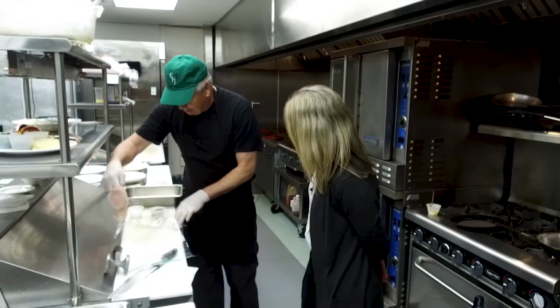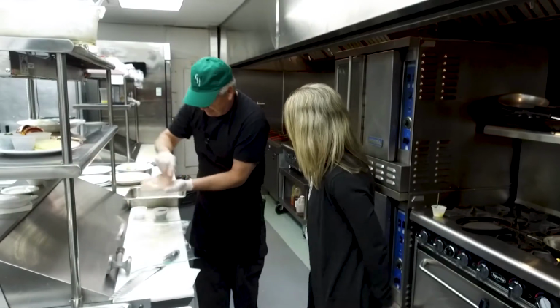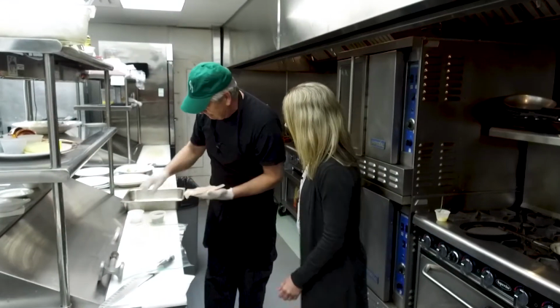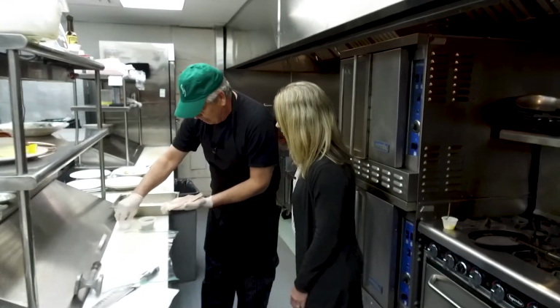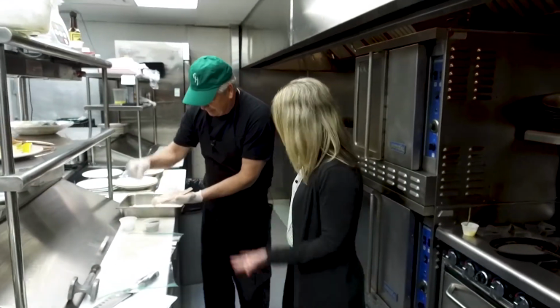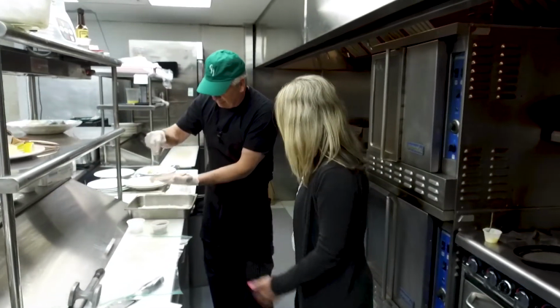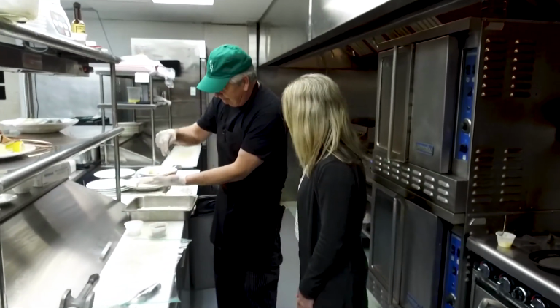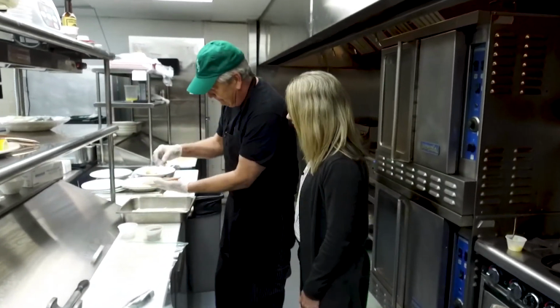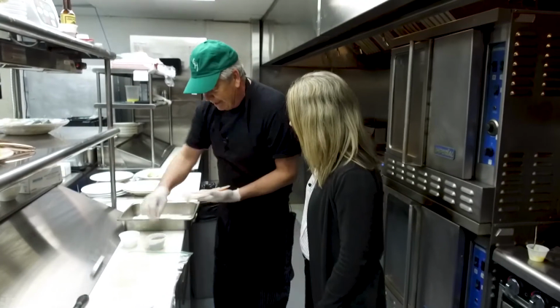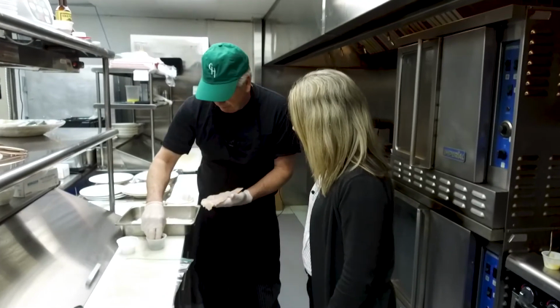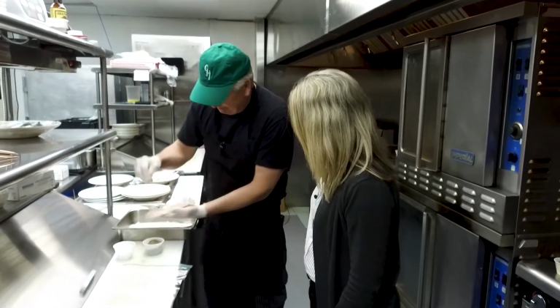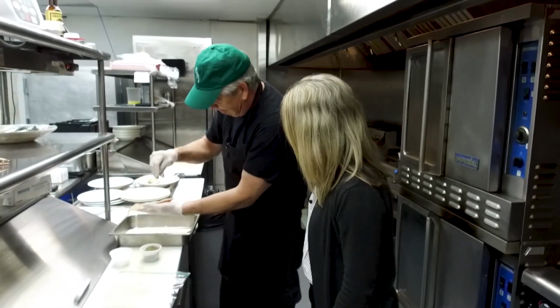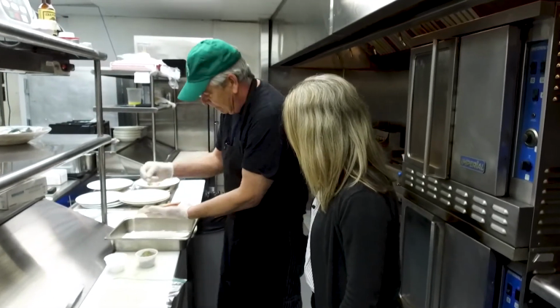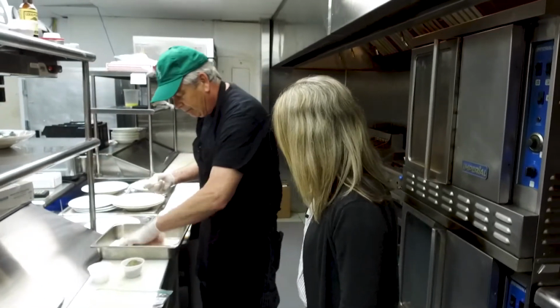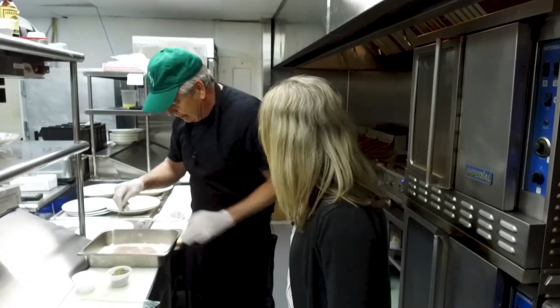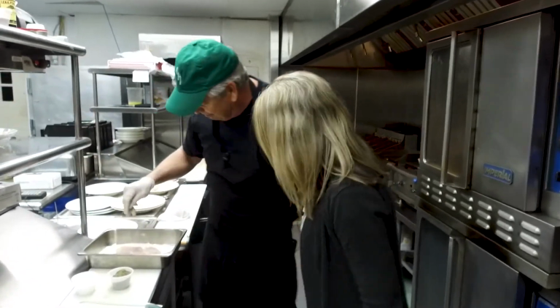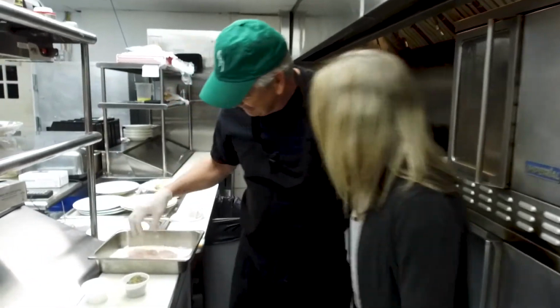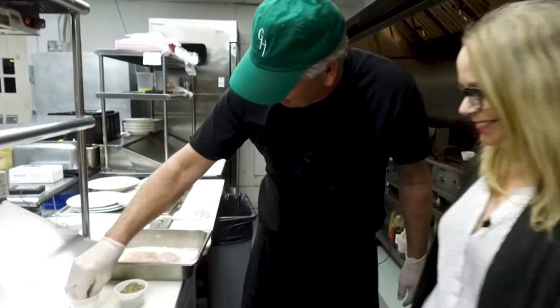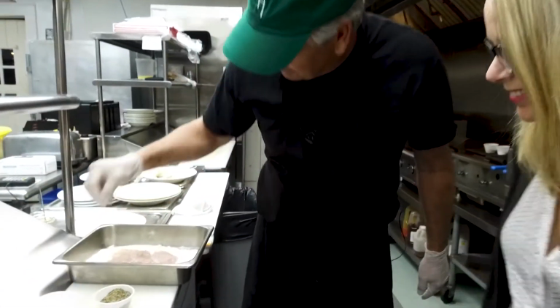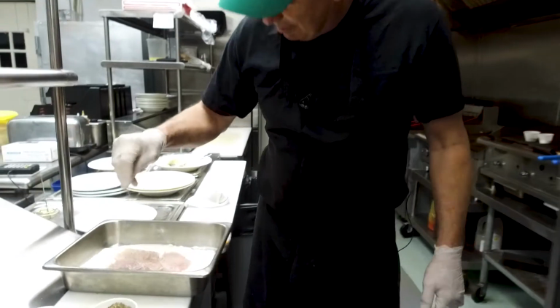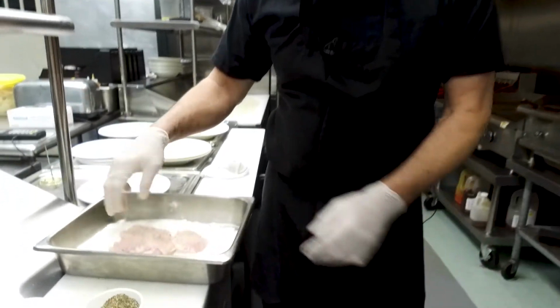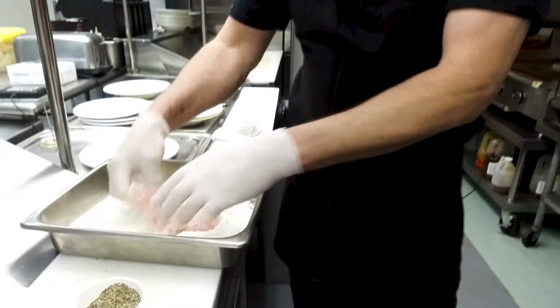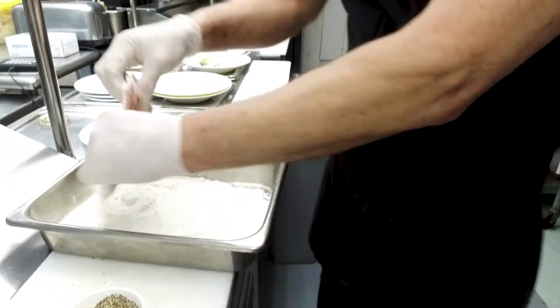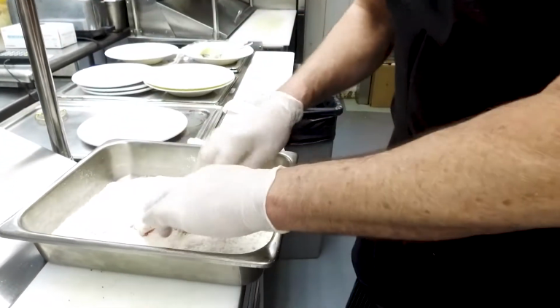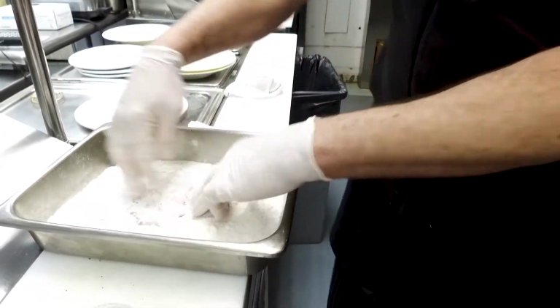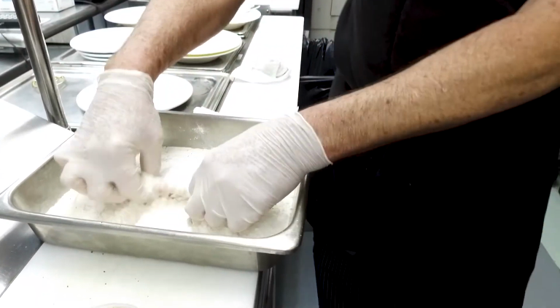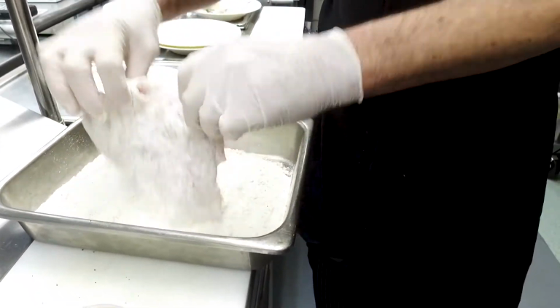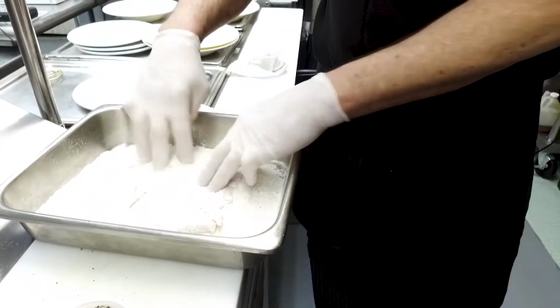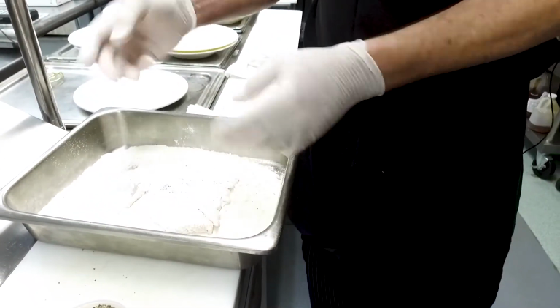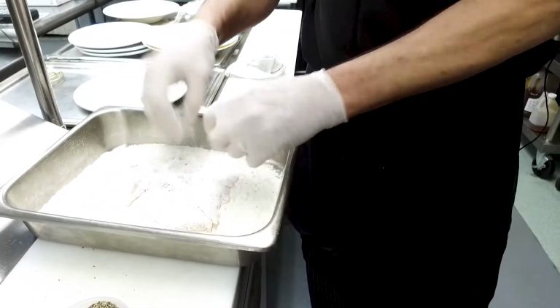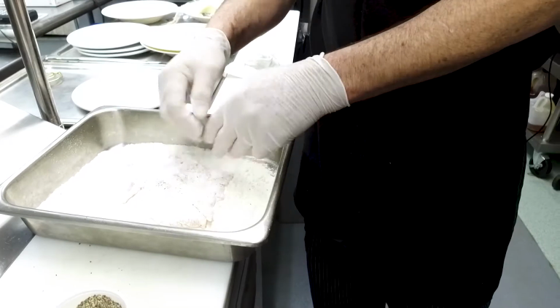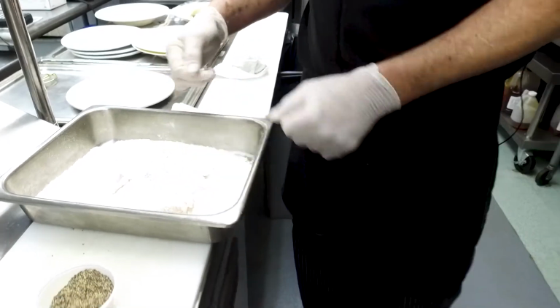Now we're going to season this. You want to take a little salt and some pepper. So we put some salt and pepper on it, and we're going to put it in the flour and just quickly flour it like so.